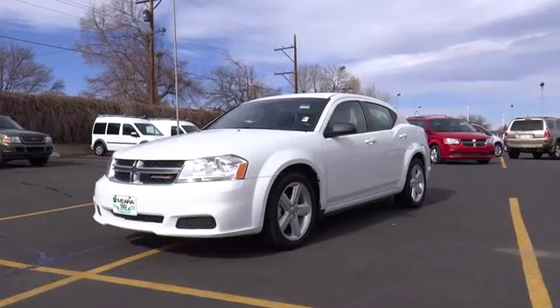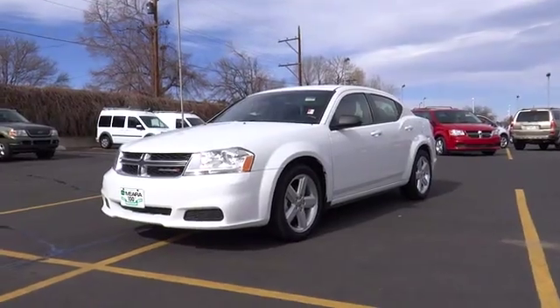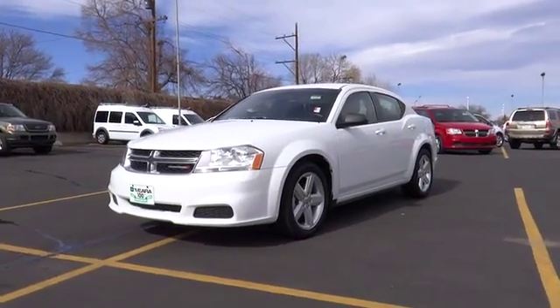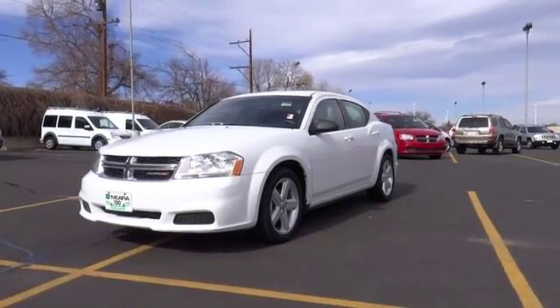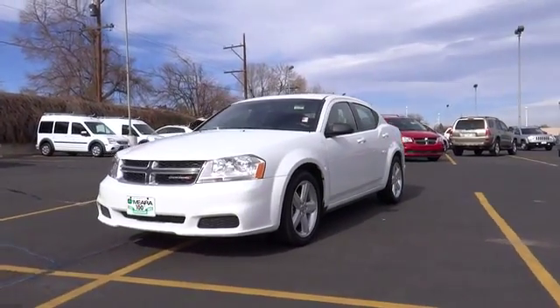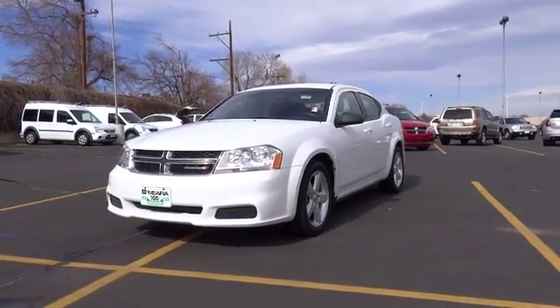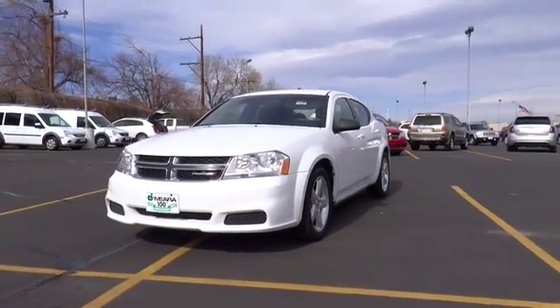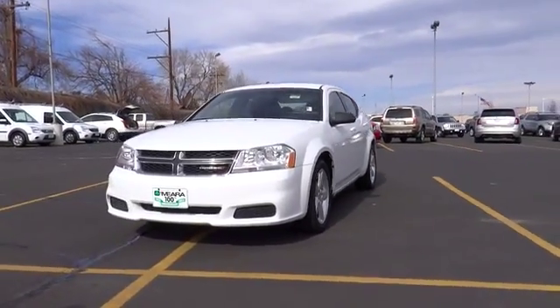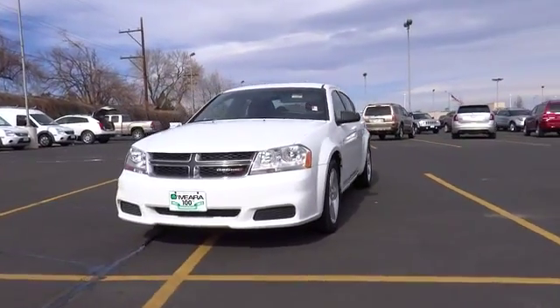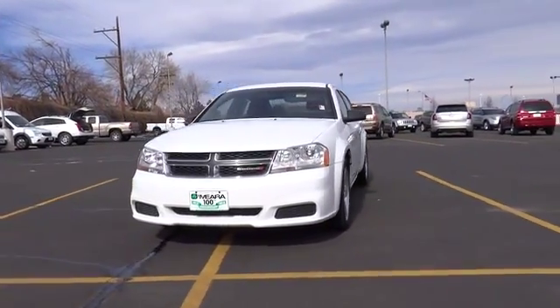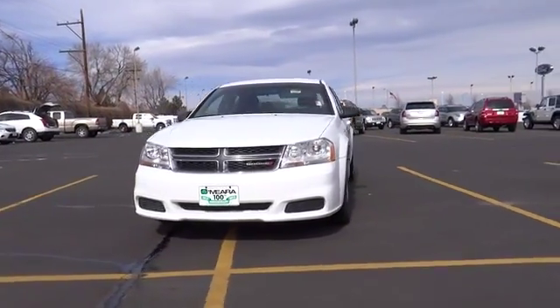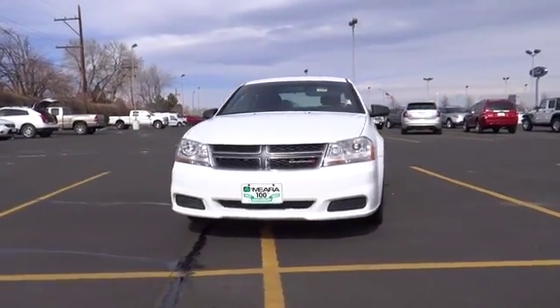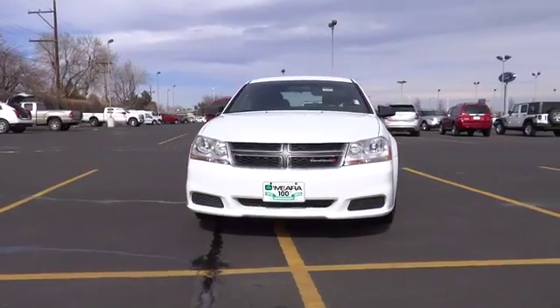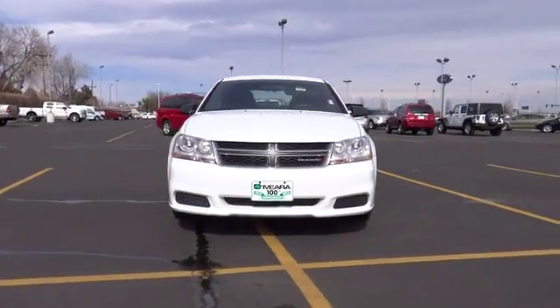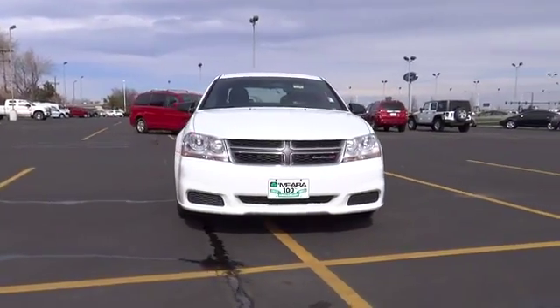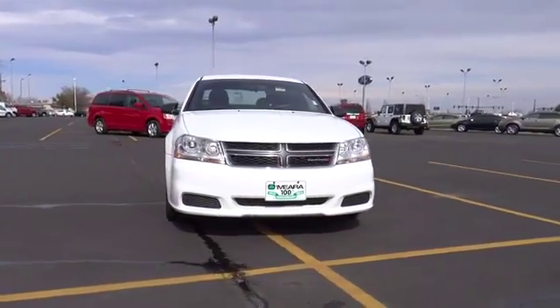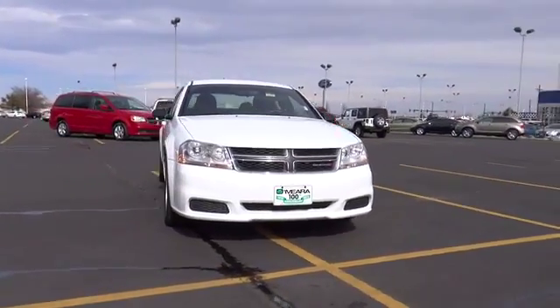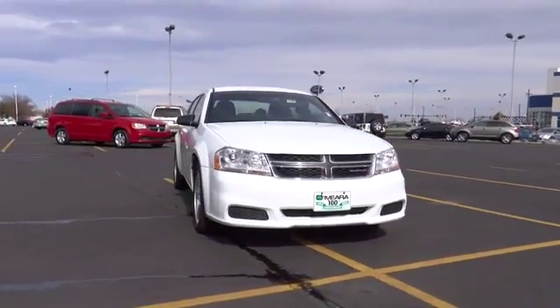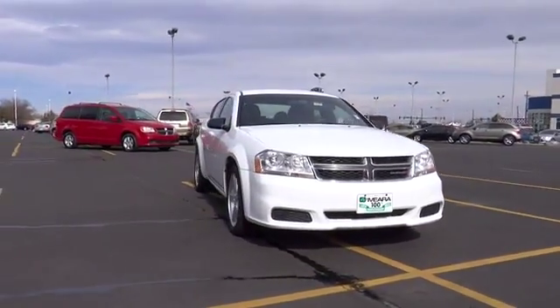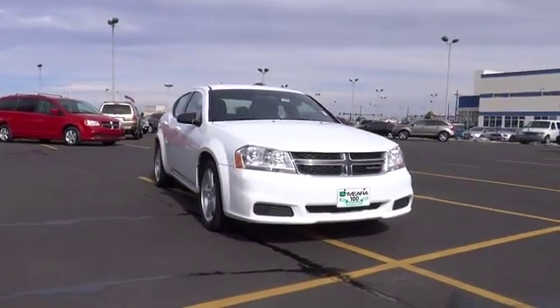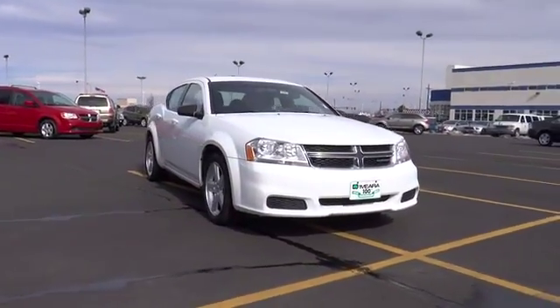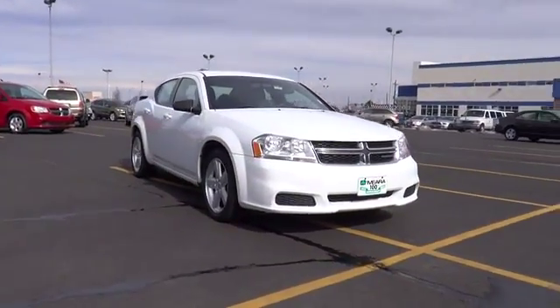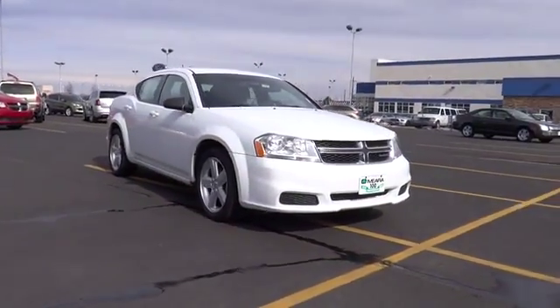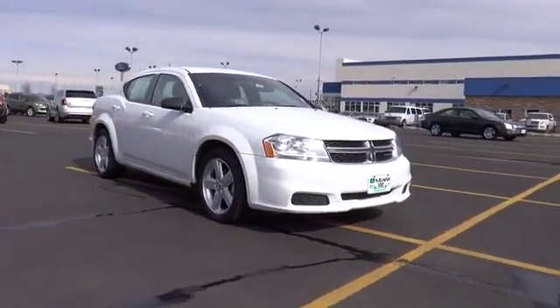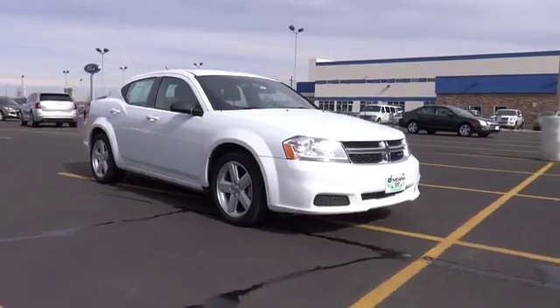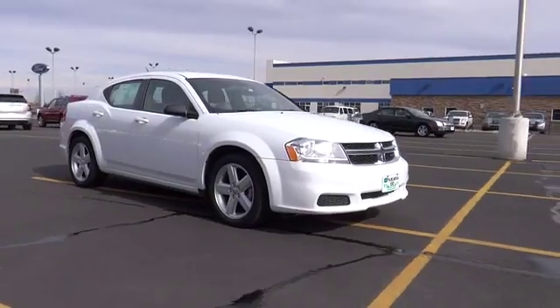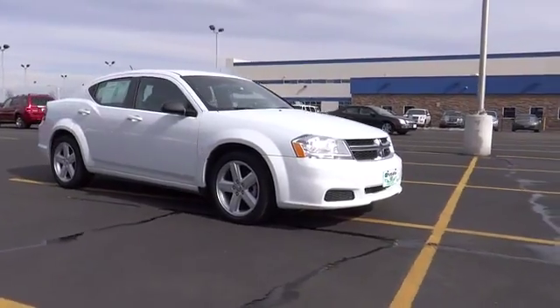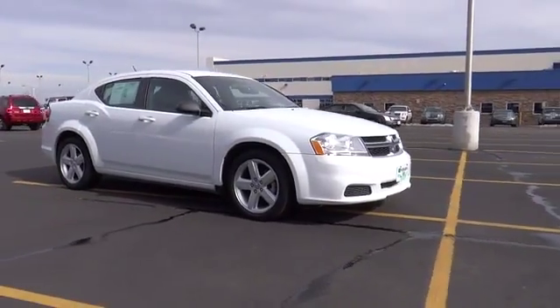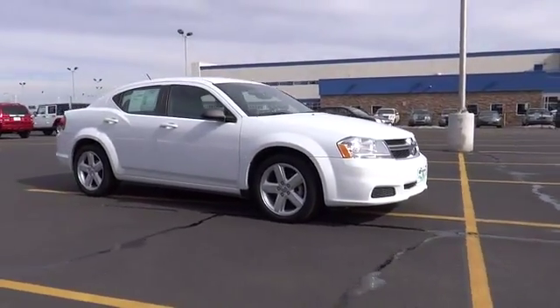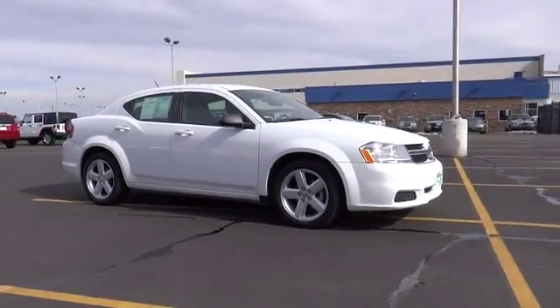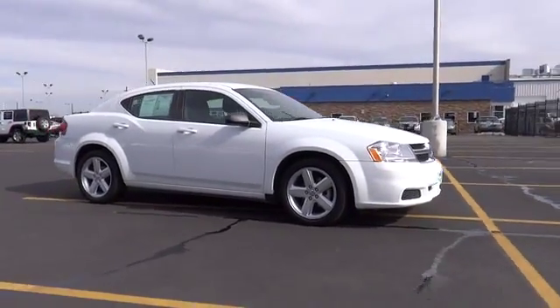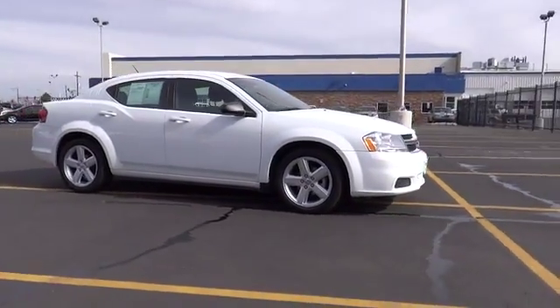The 2013 Avenger. The Avenger combines strength with fuel efficiency to ensure that its sporty looks do not deceive. Electronic stability control is designed to help you maintain control during inclement driving conditions.